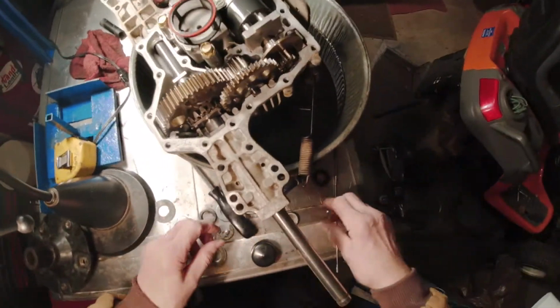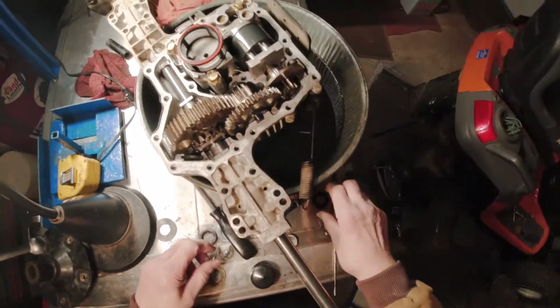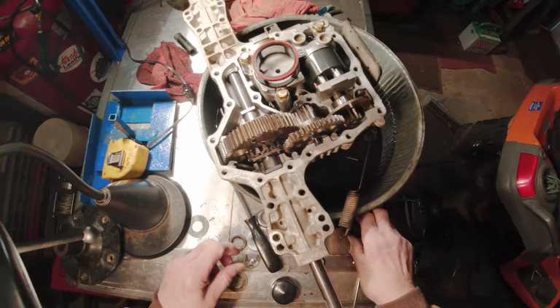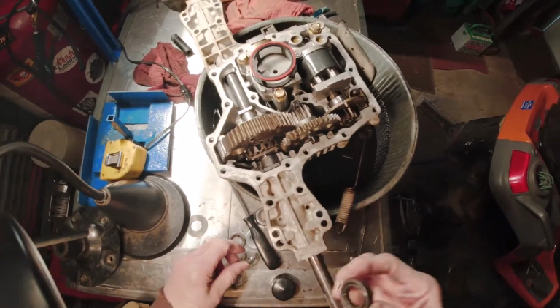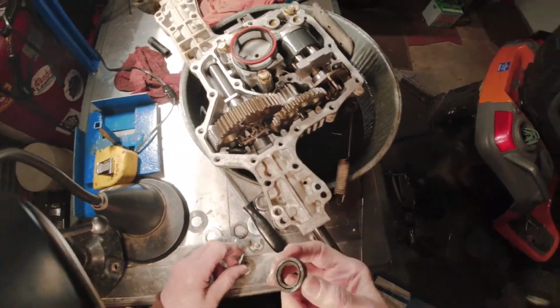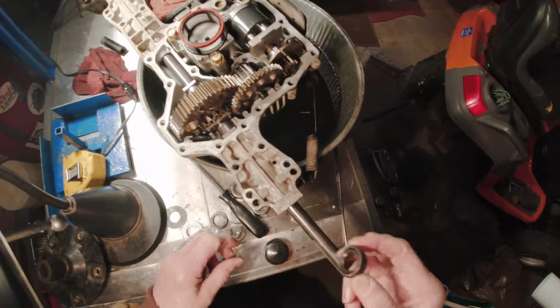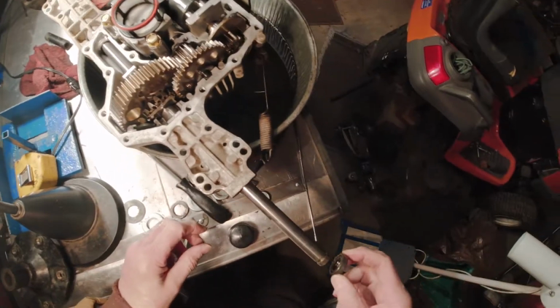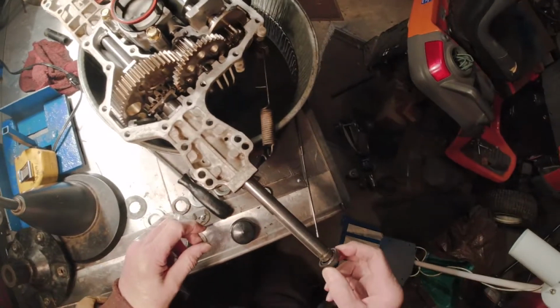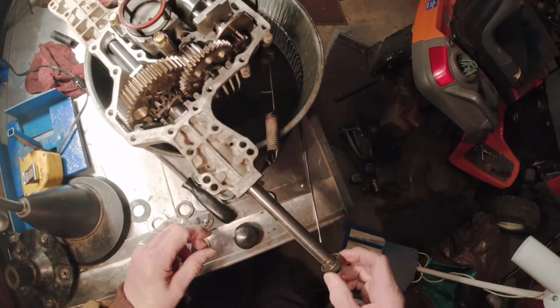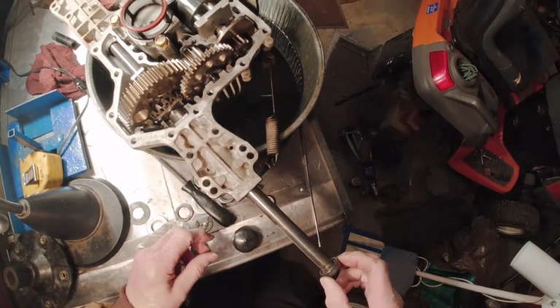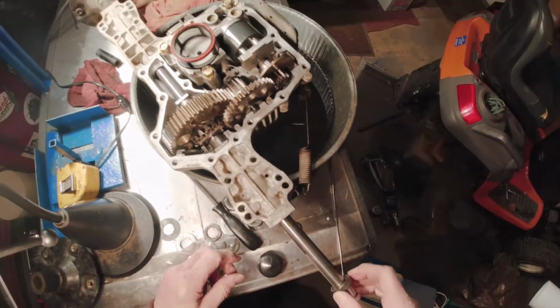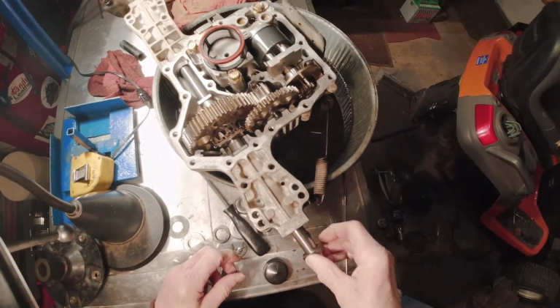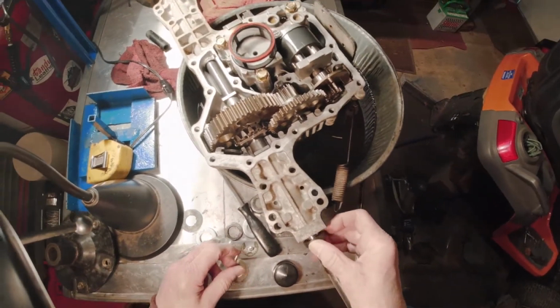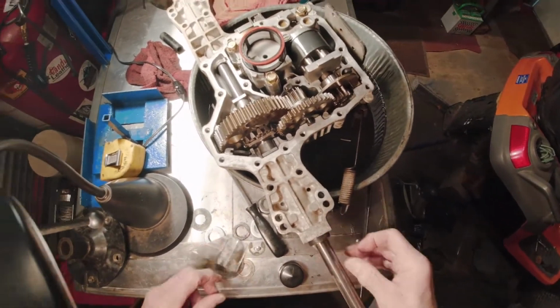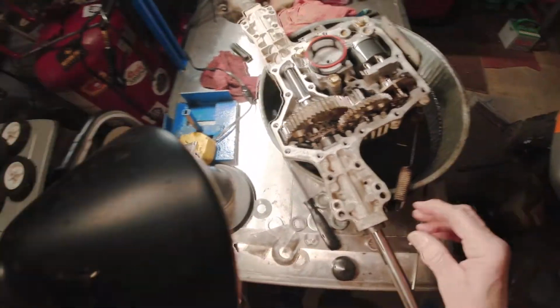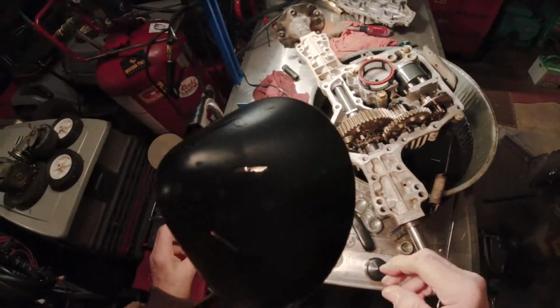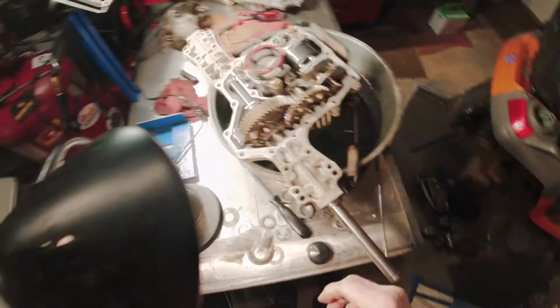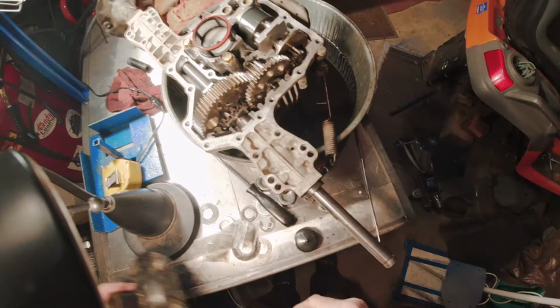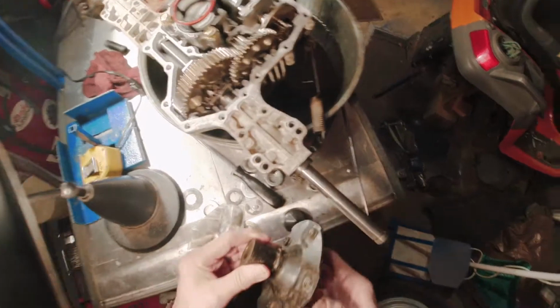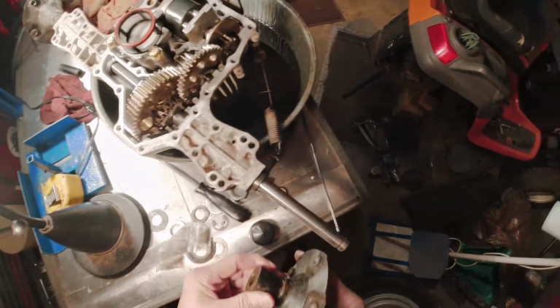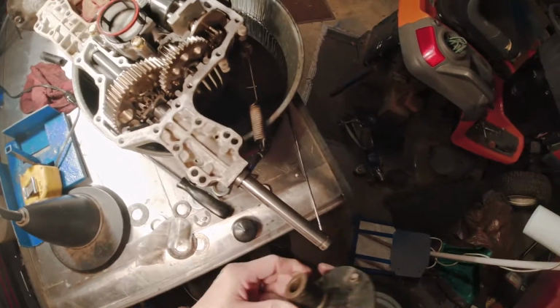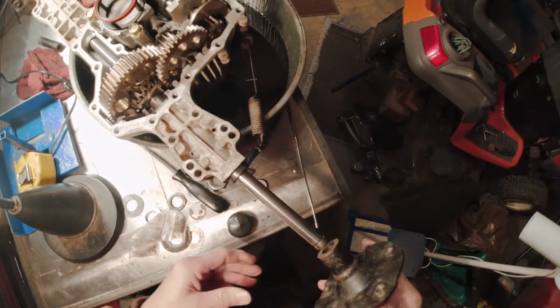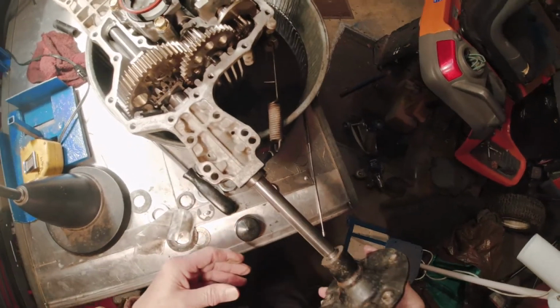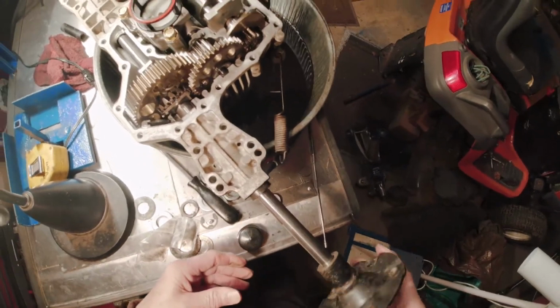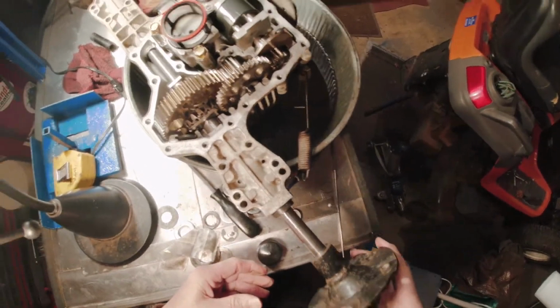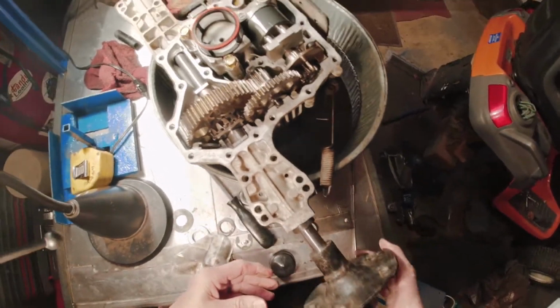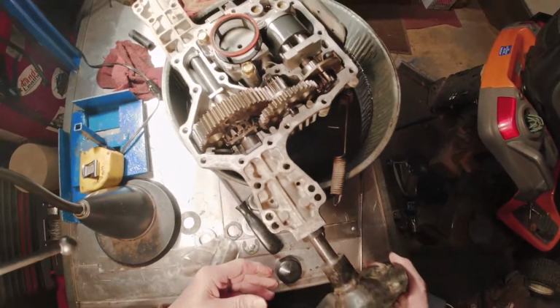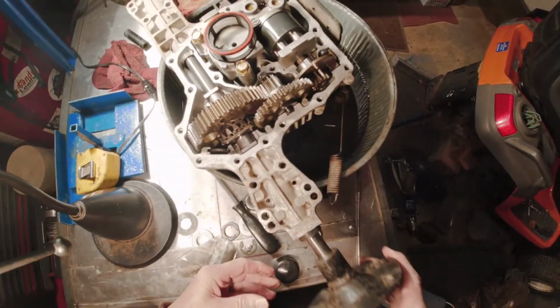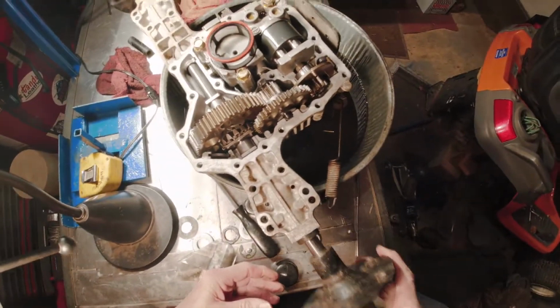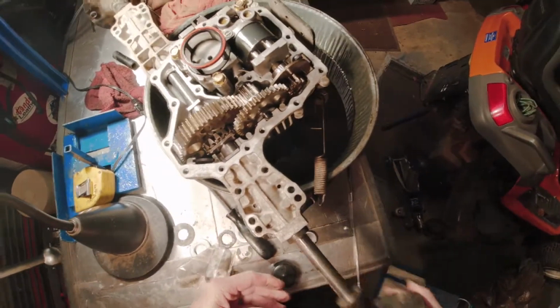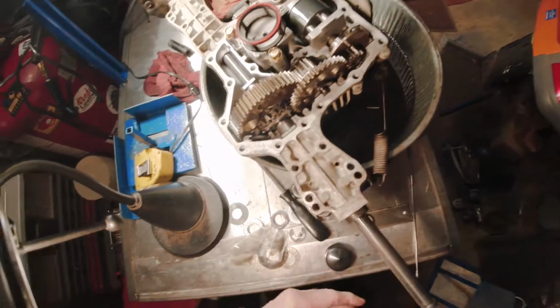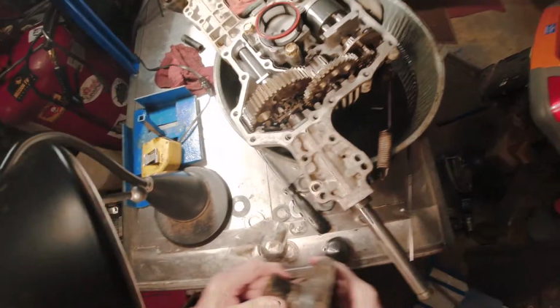Now this is obviously the old seal. When I put the new one on, I'm just going to put it in place, then take the hub and use that as a hammer to hit it home and get it in position.